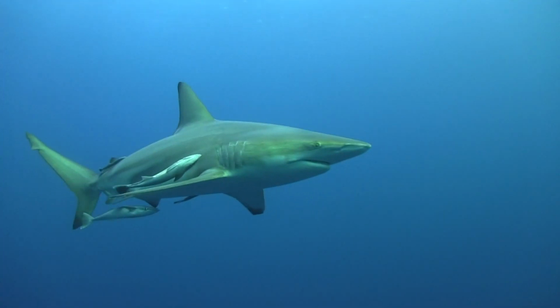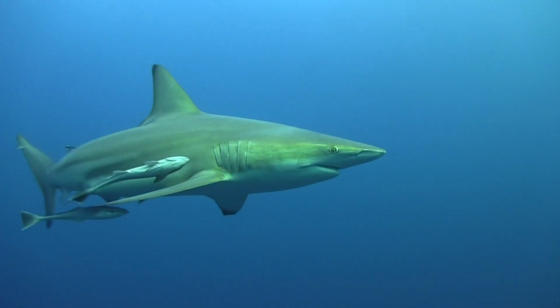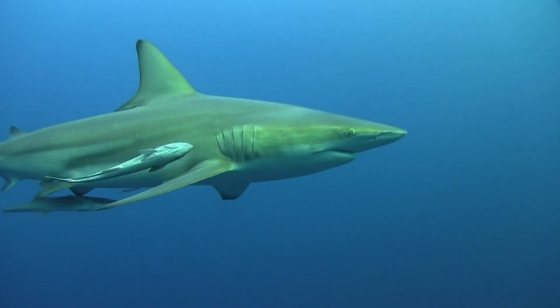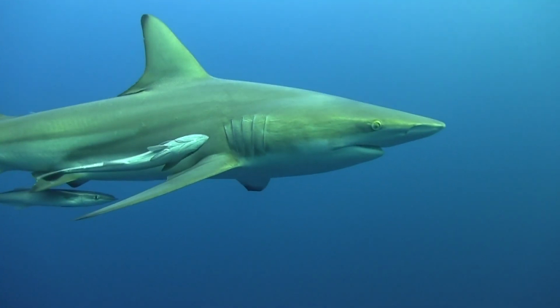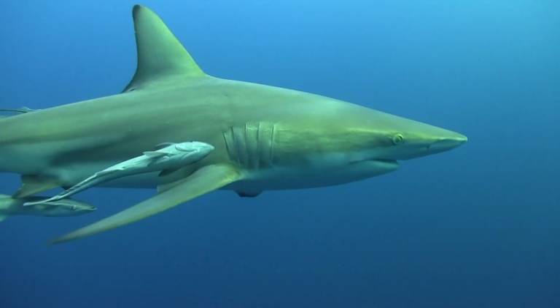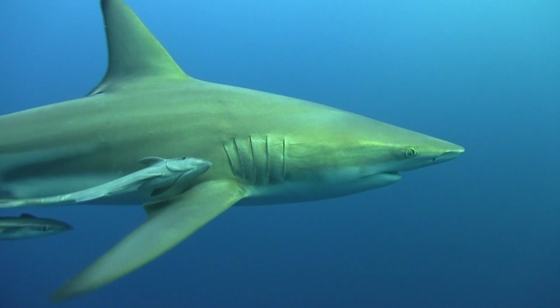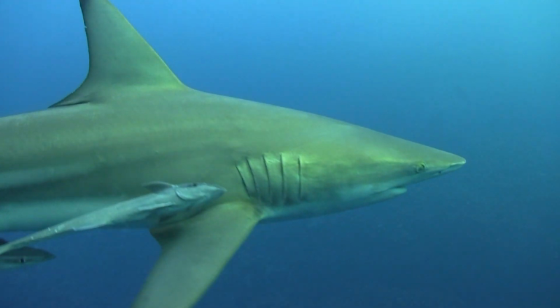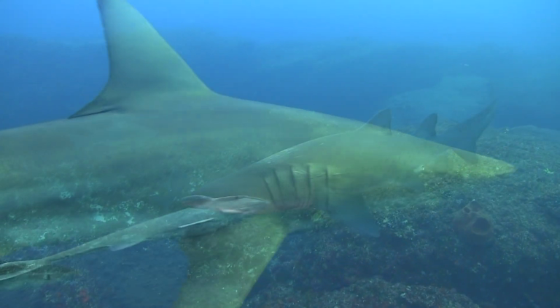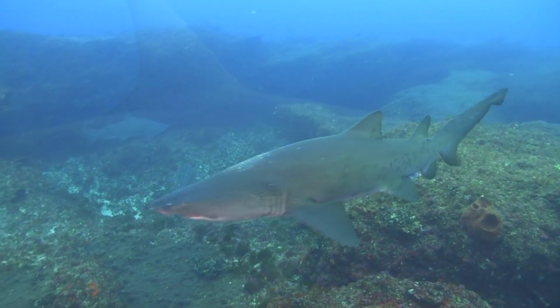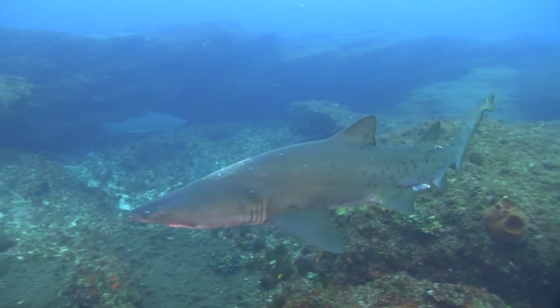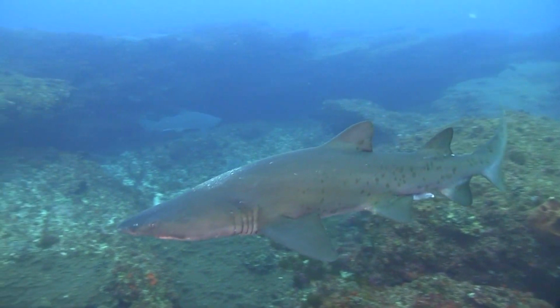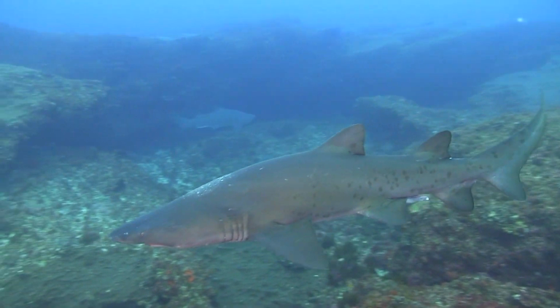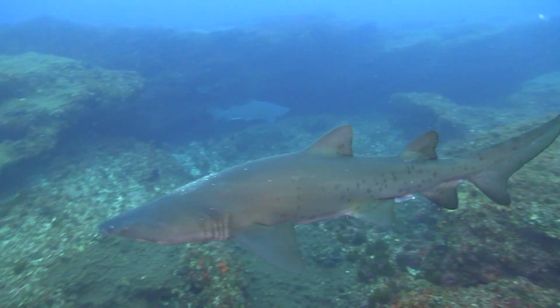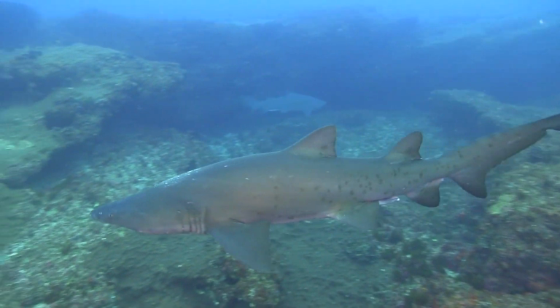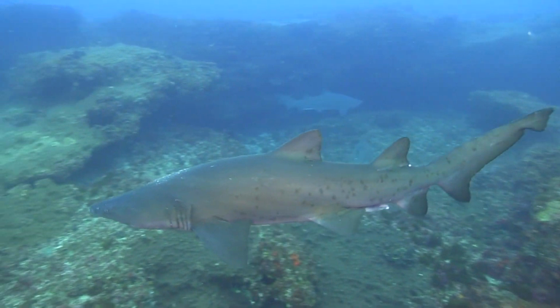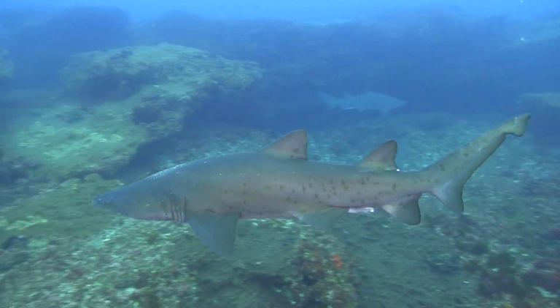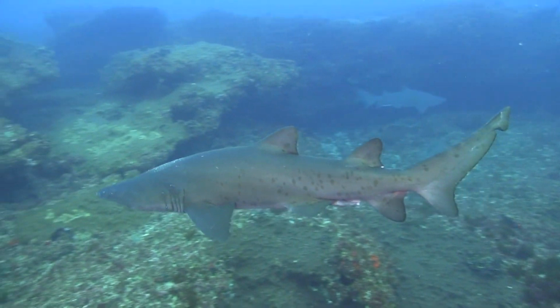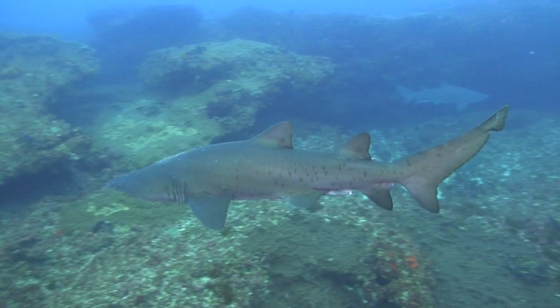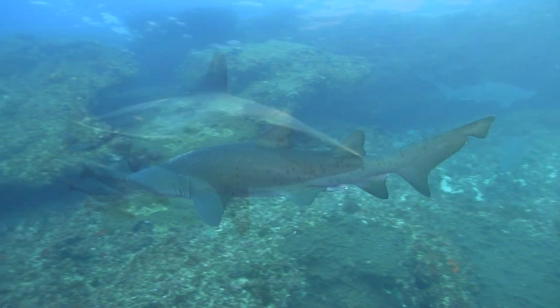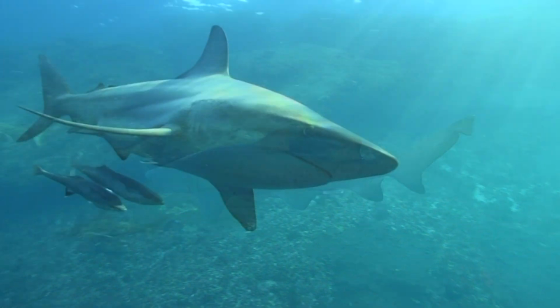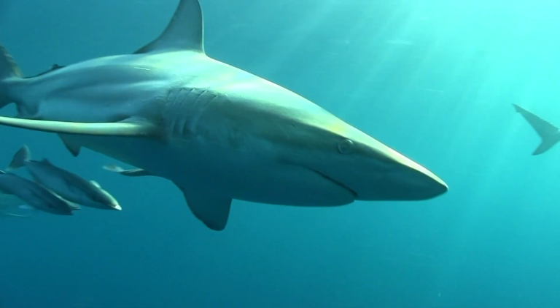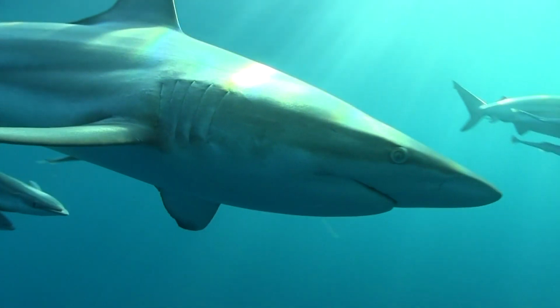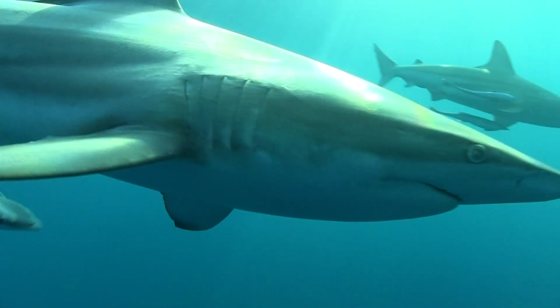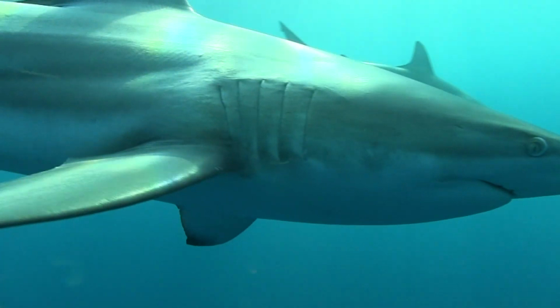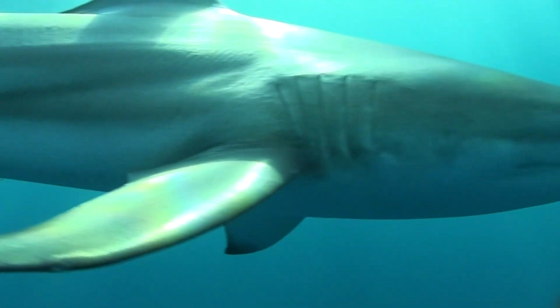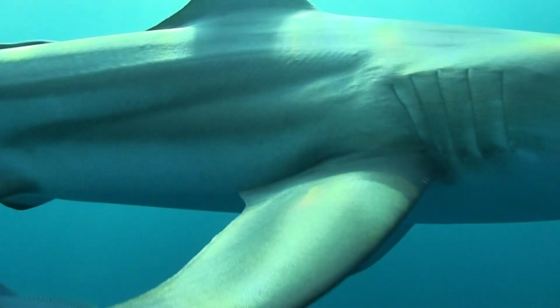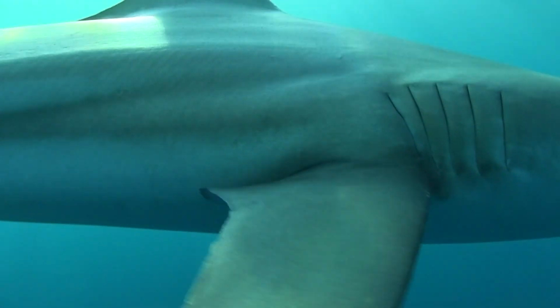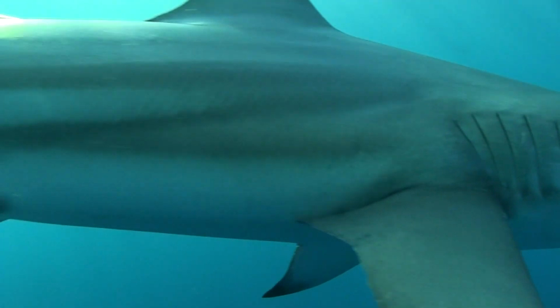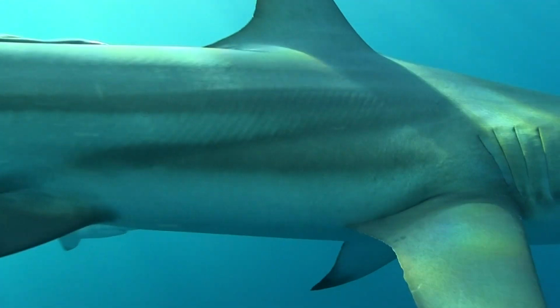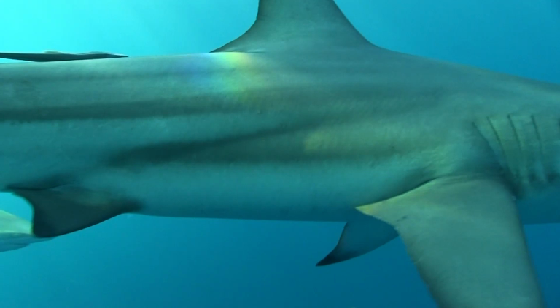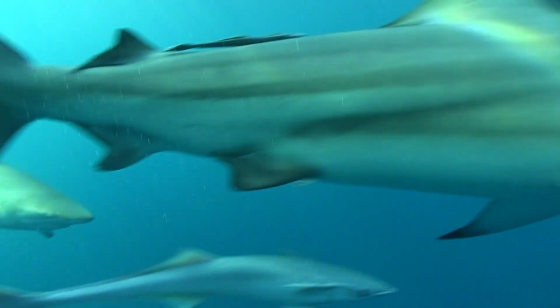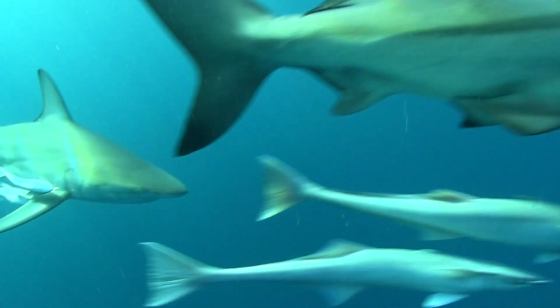Sharks have excellent eyesight. All sharks need to protect their eyes when biting prey. So how do they do this? Well, it really depends on the species of shark.